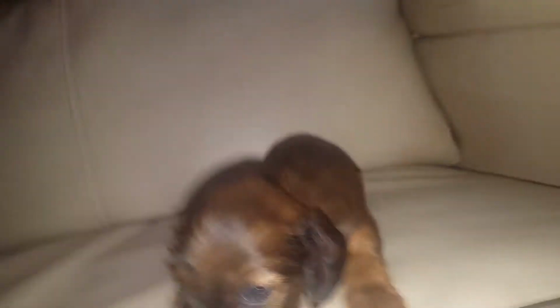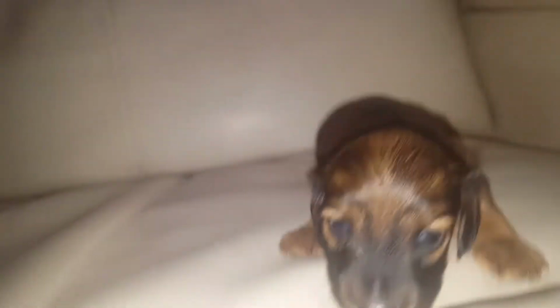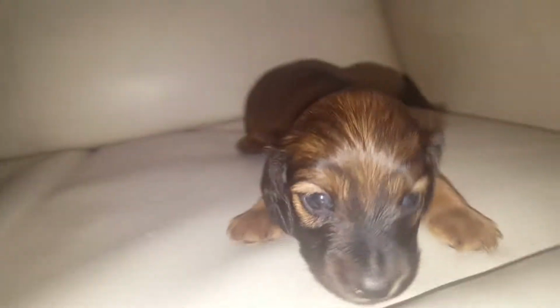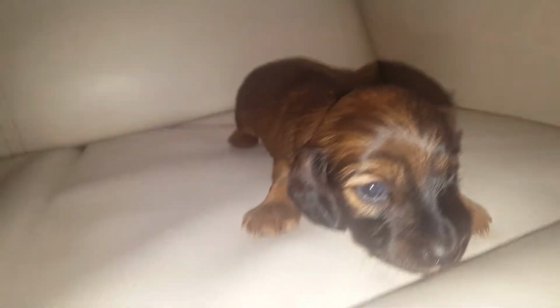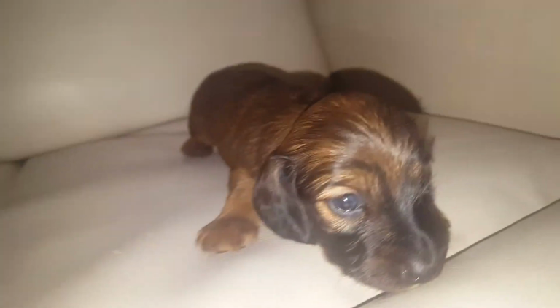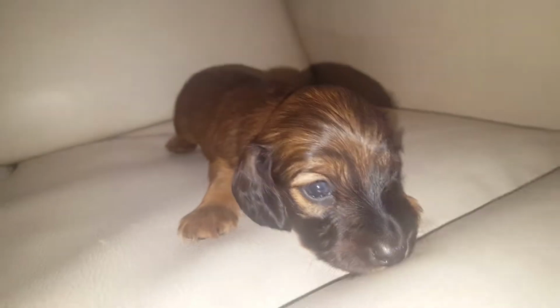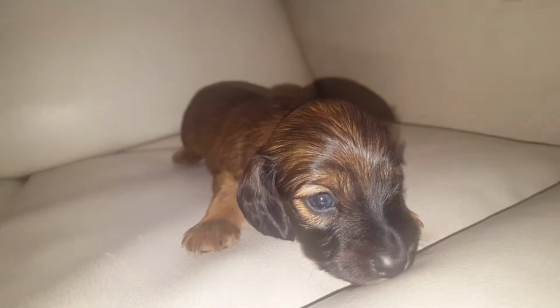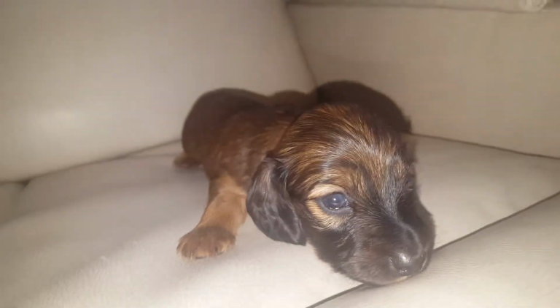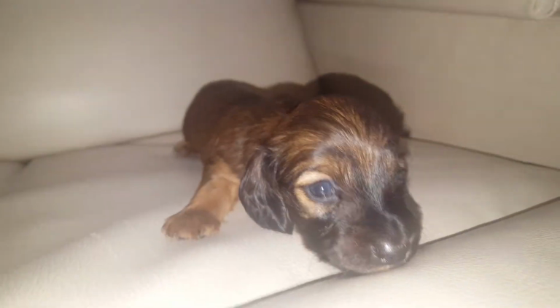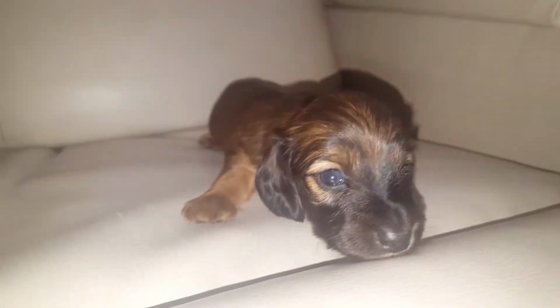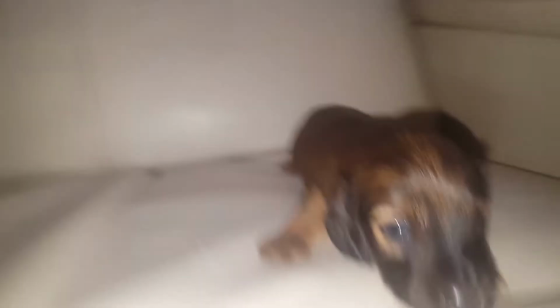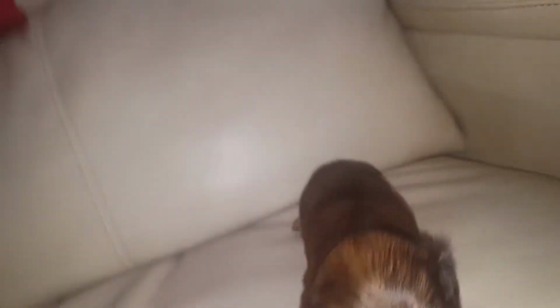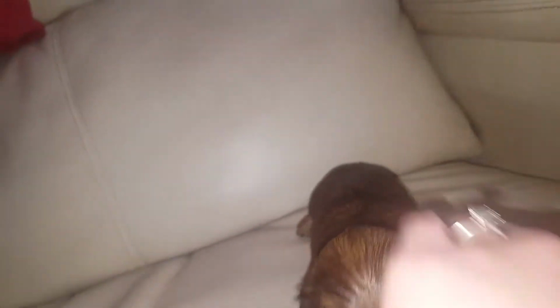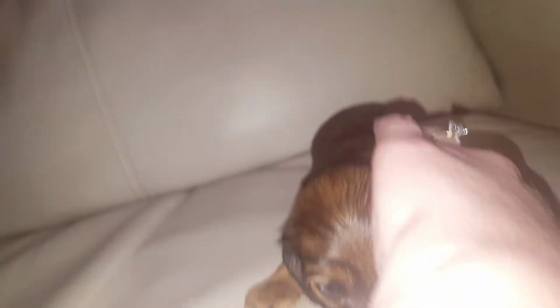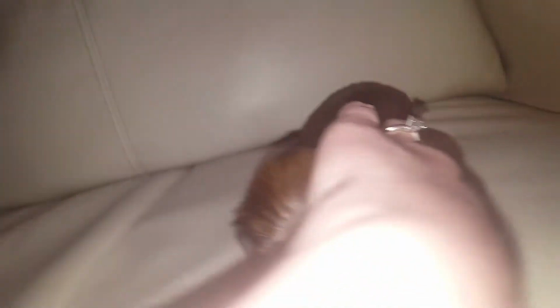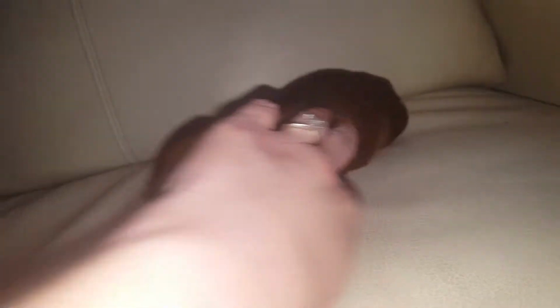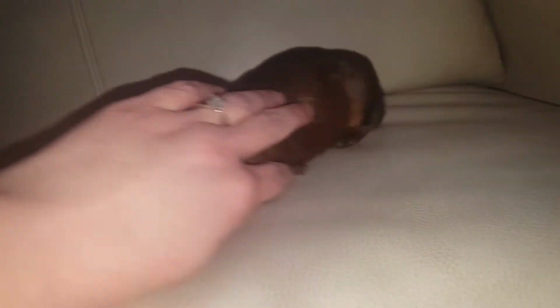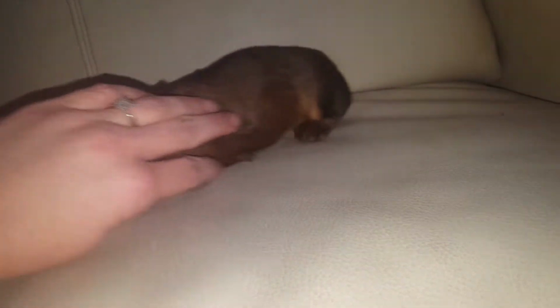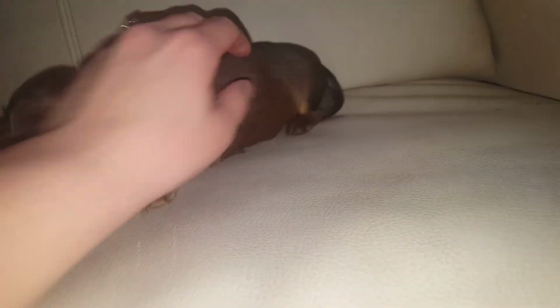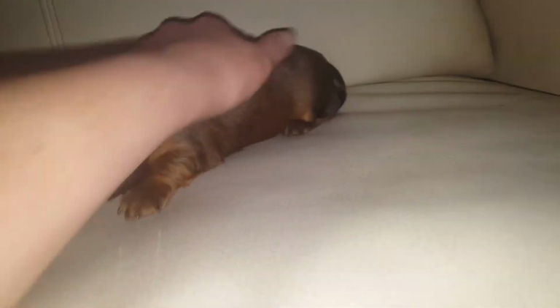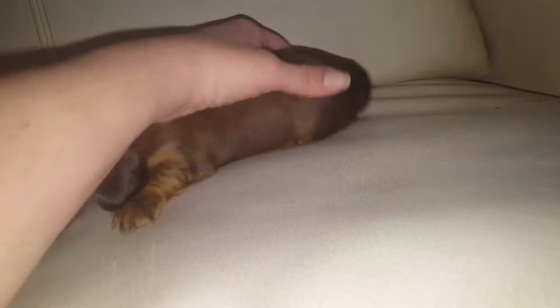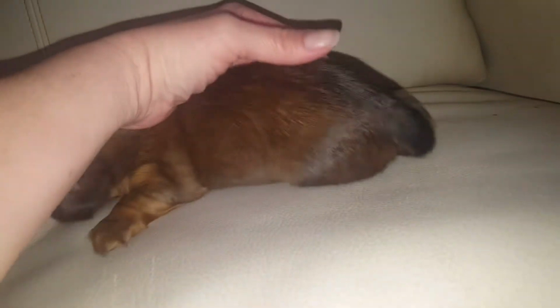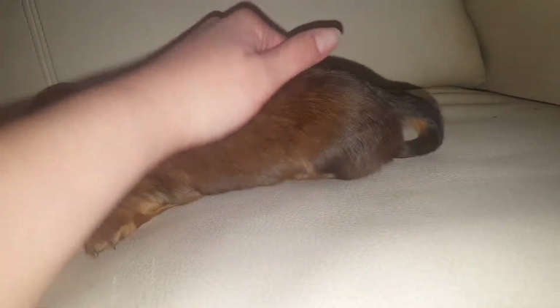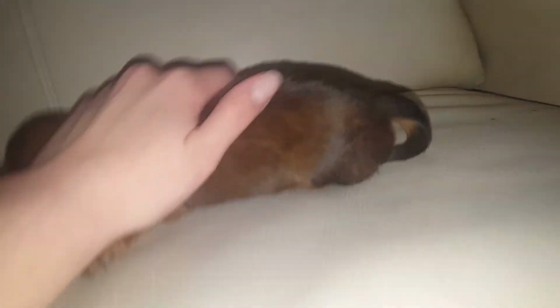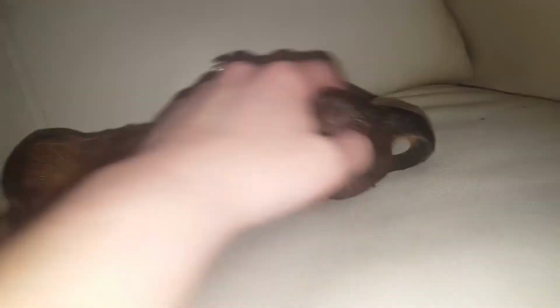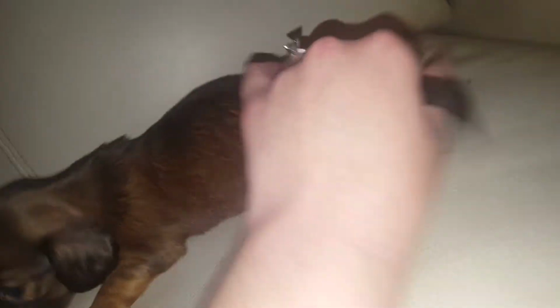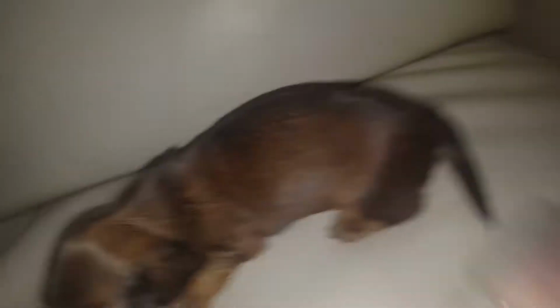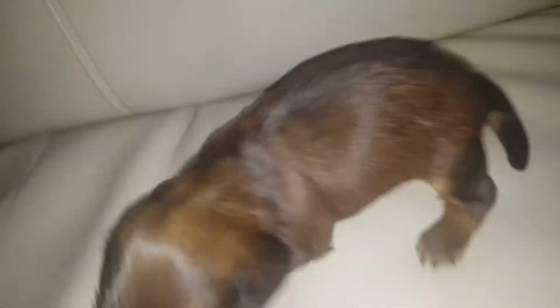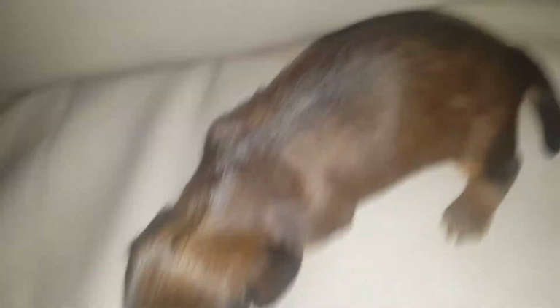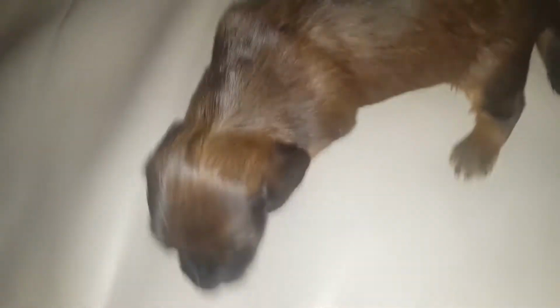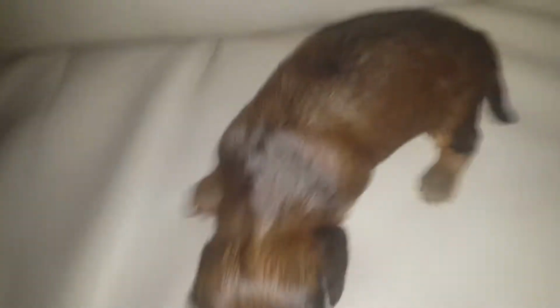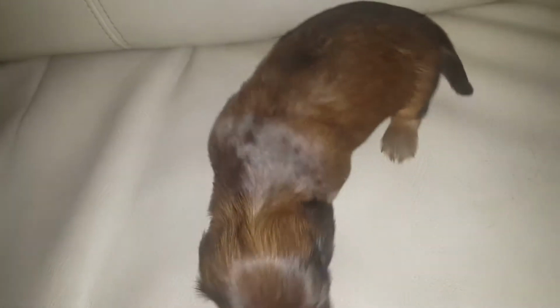Three weeks old. Let's turn this way for the camera. Look at that pretty coat.